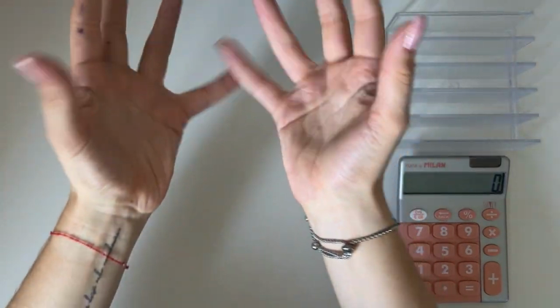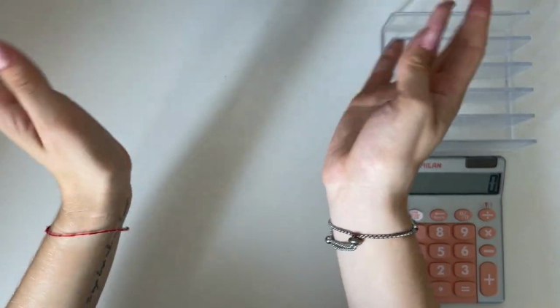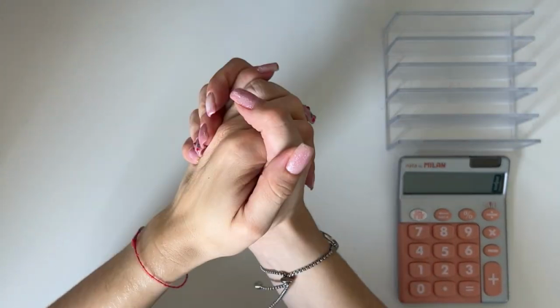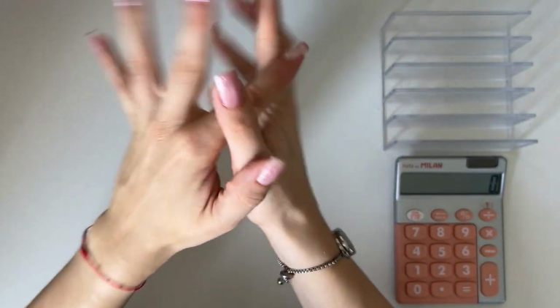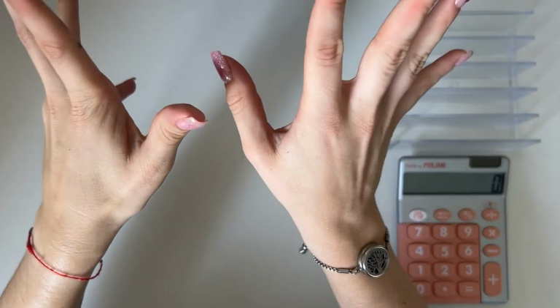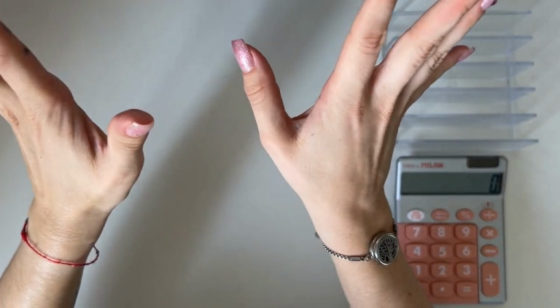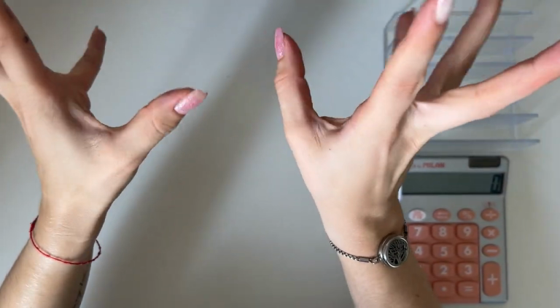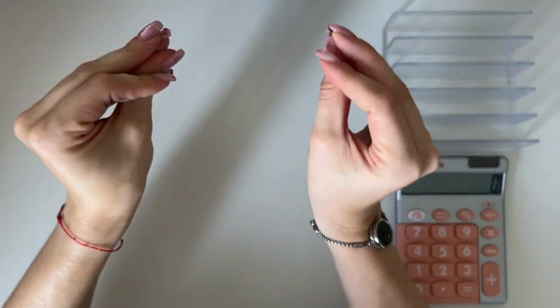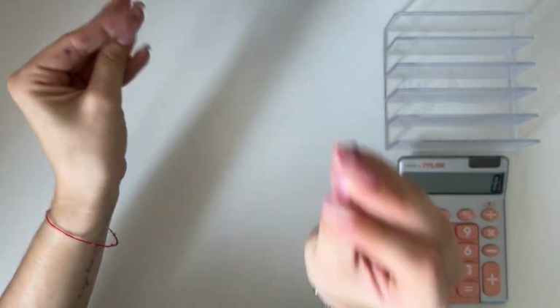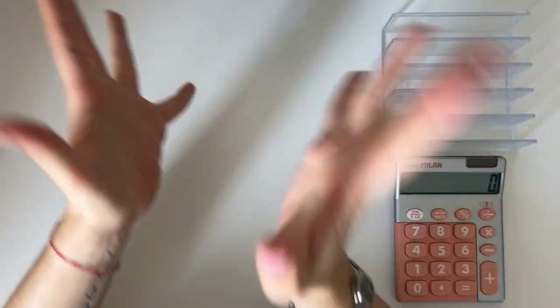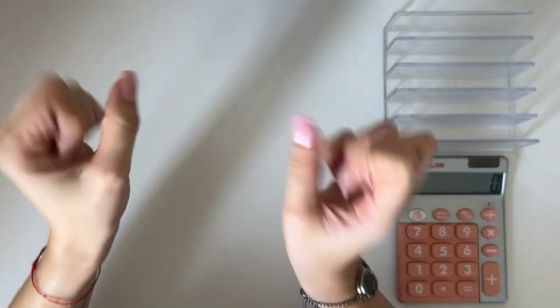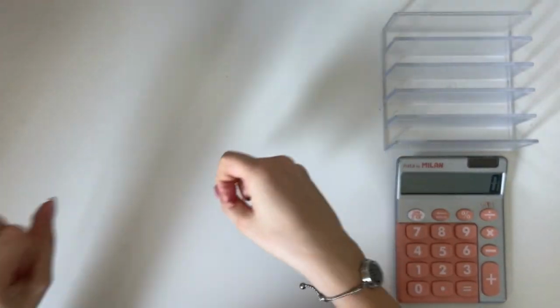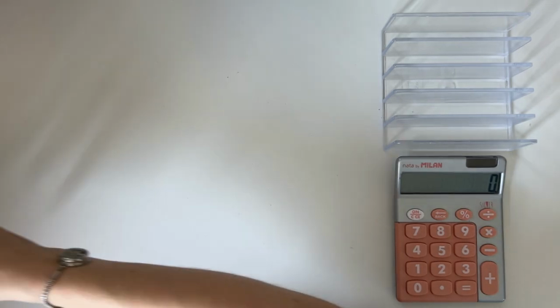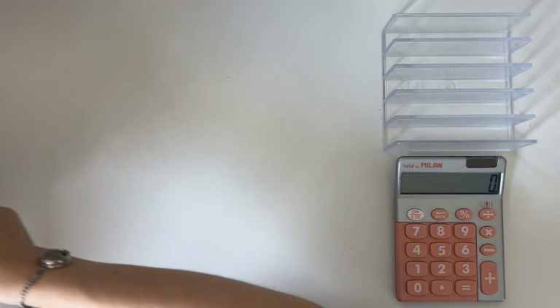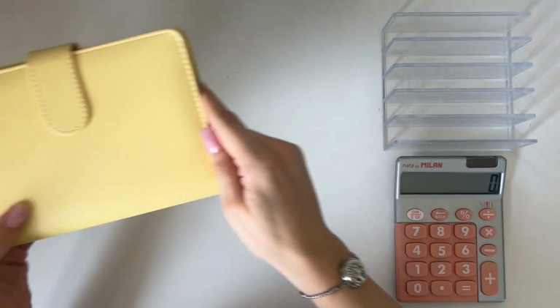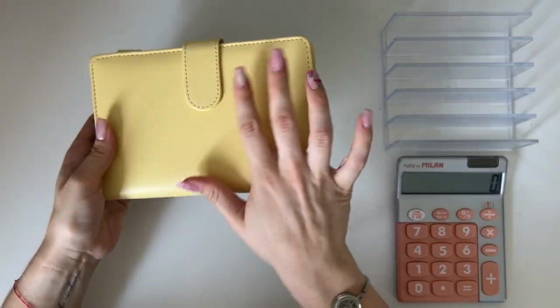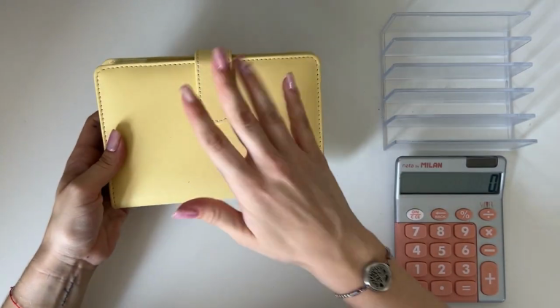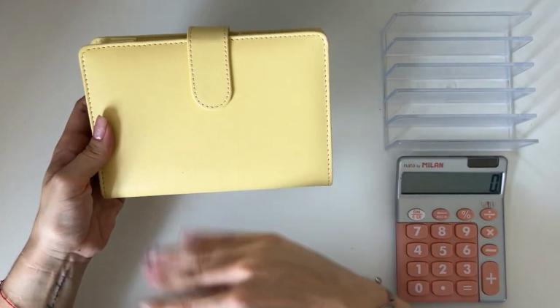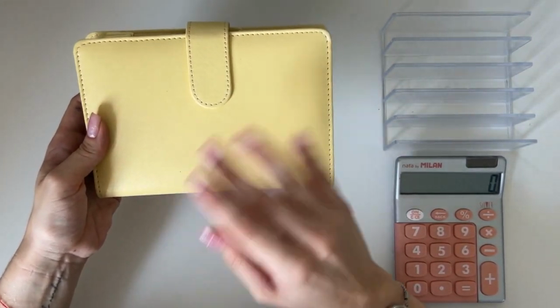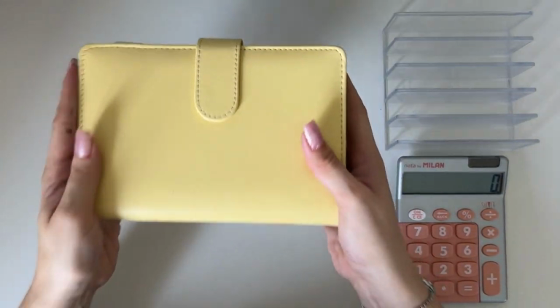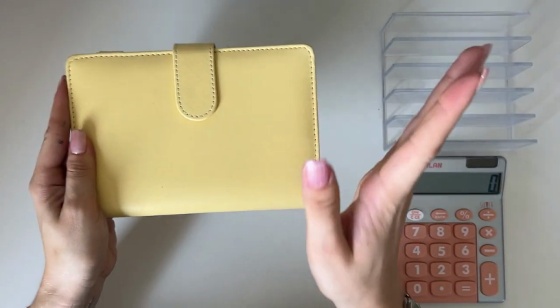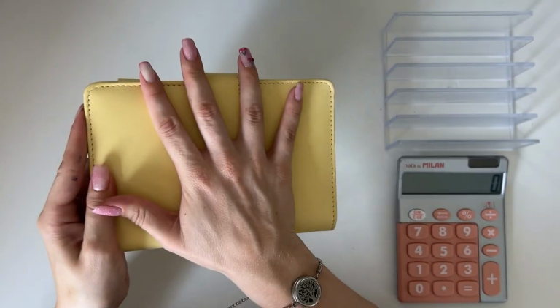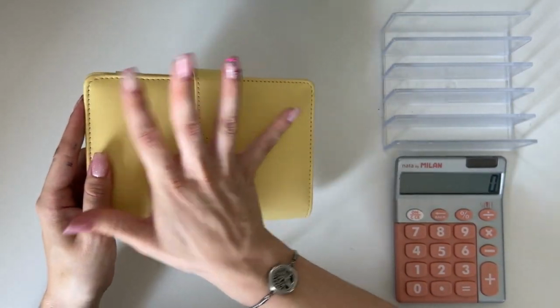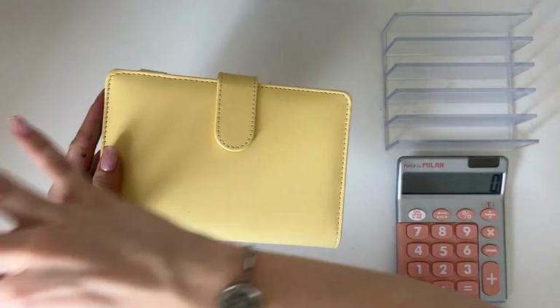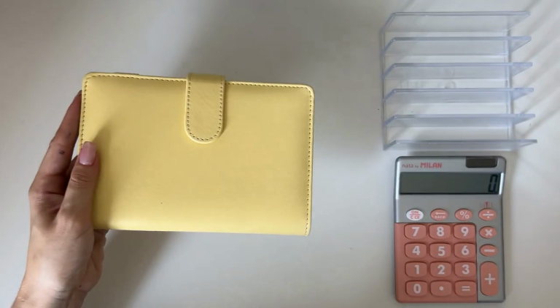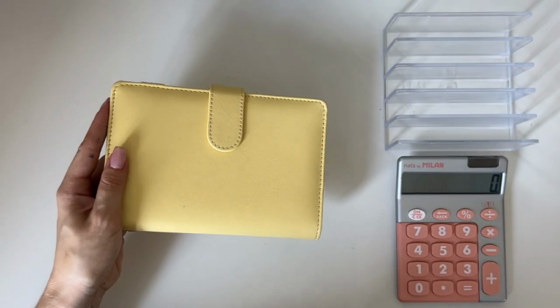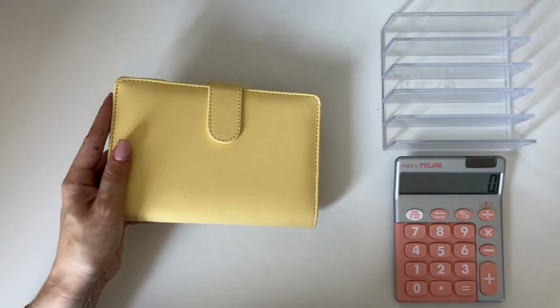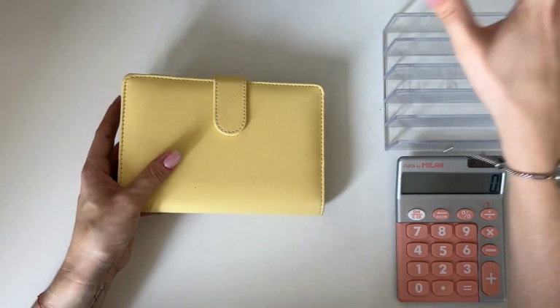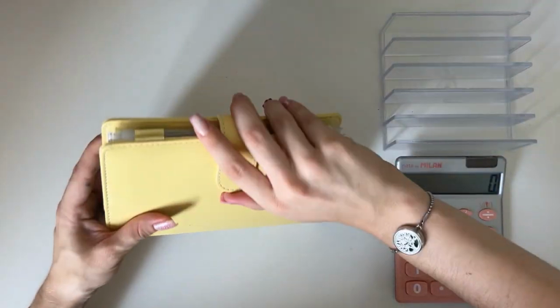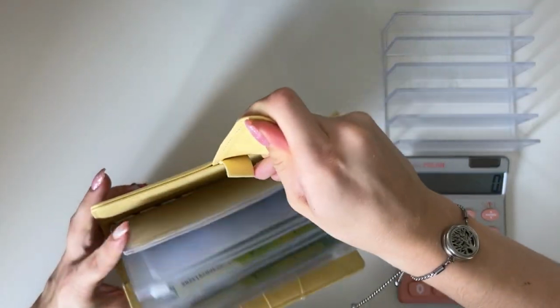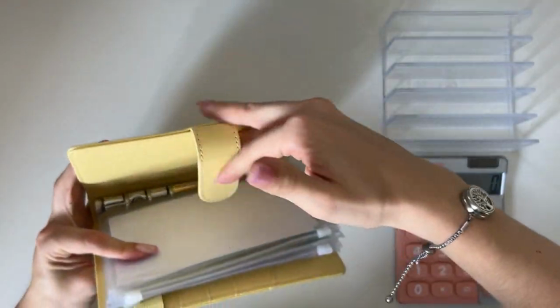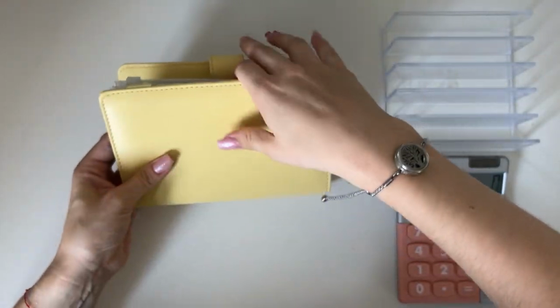Hey guys, welcome or welcome back to my channel. In today's video I'm doing a very fun video — we're going to take out some of the money from my savings challenges and re-stuff it into our binders.